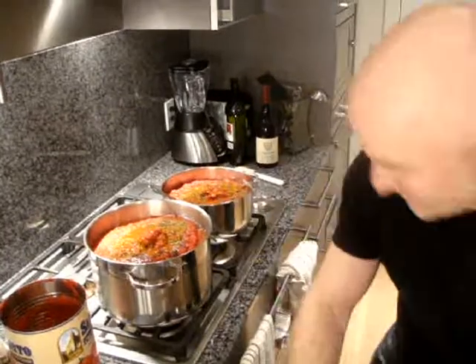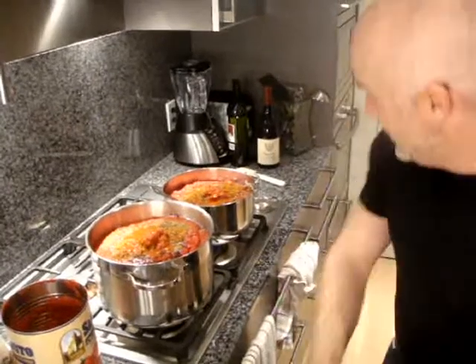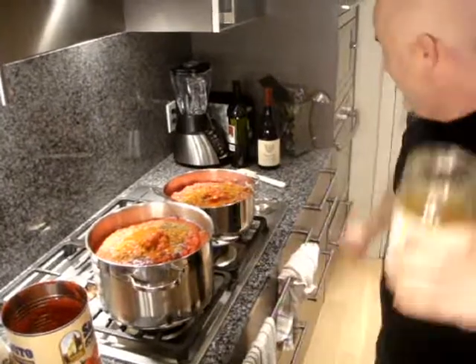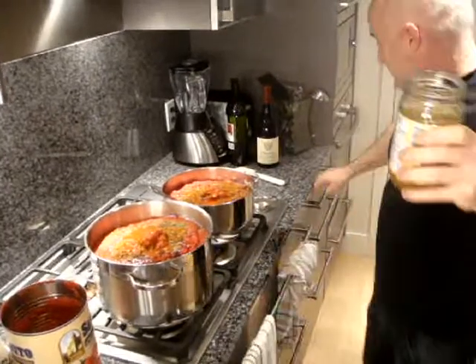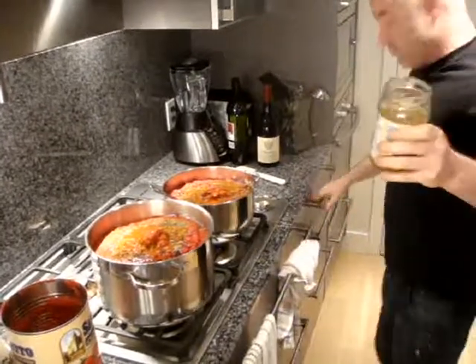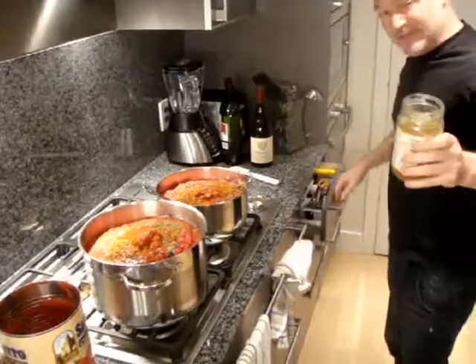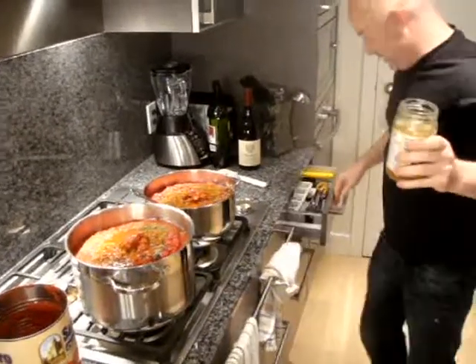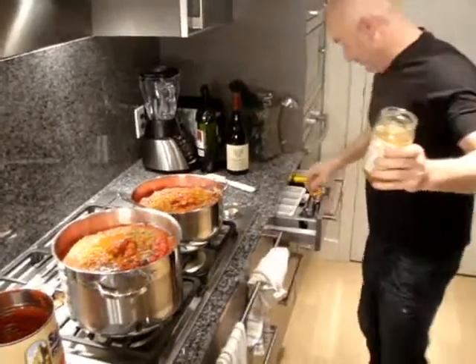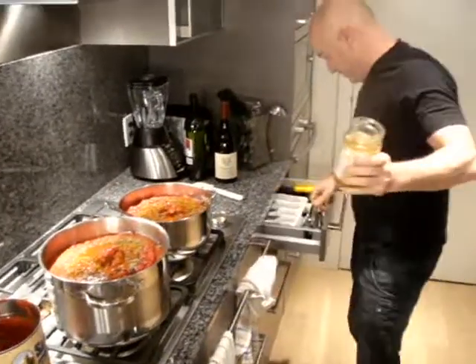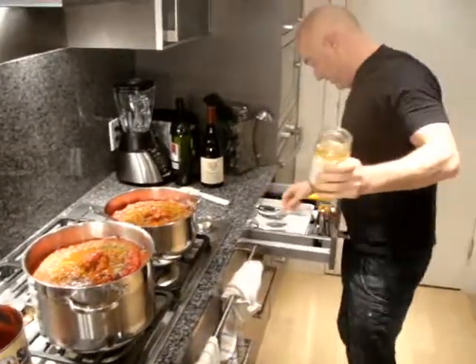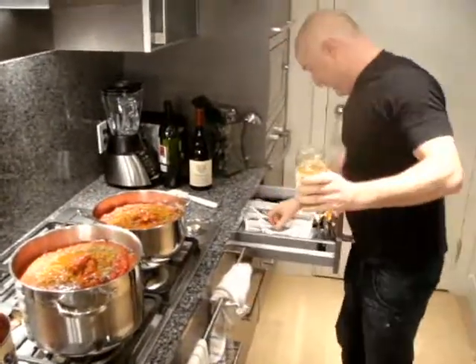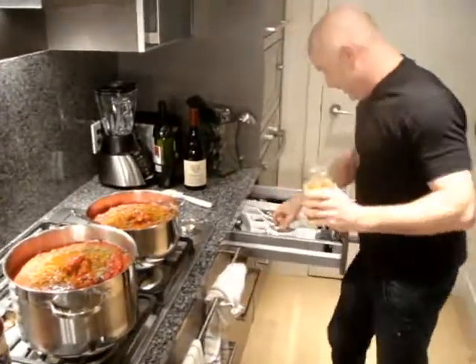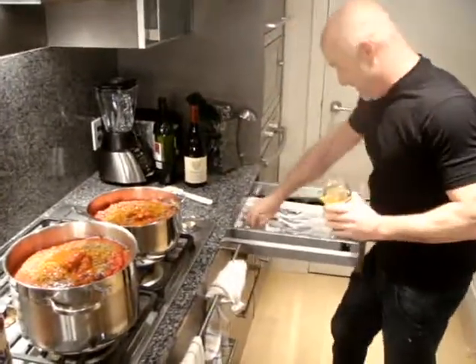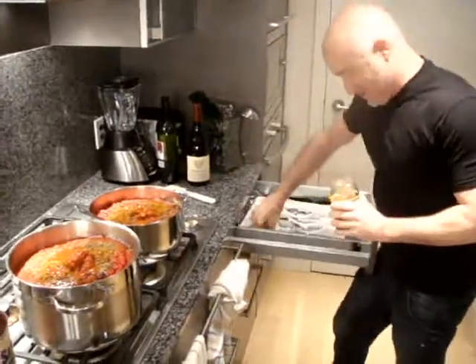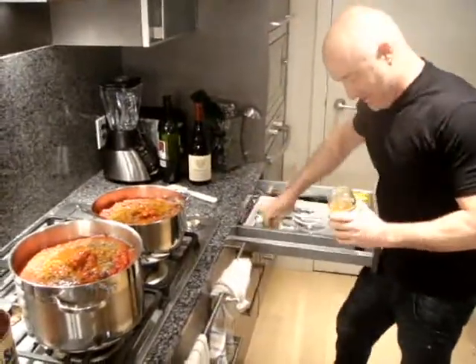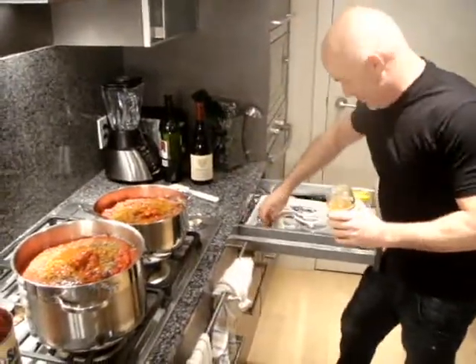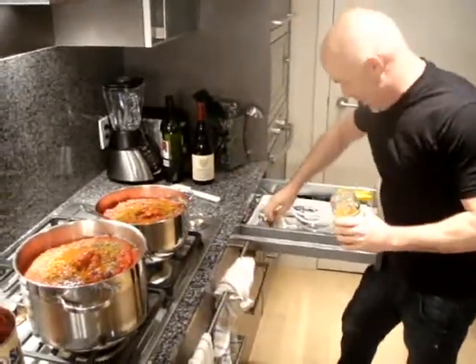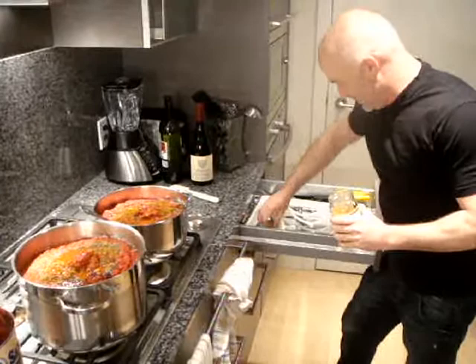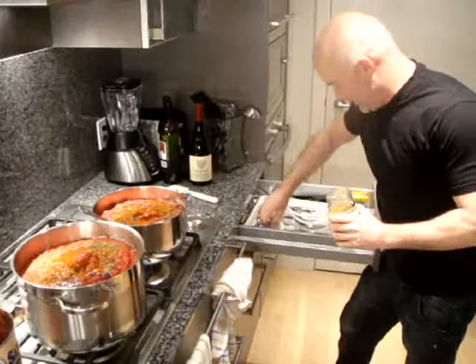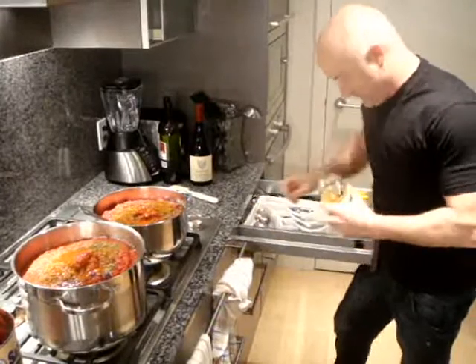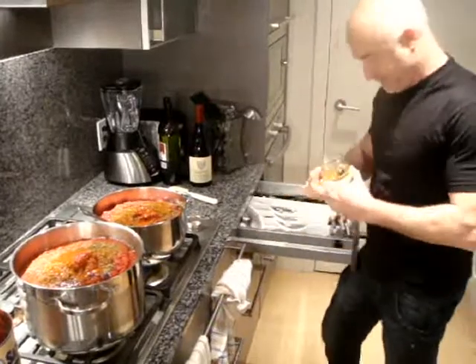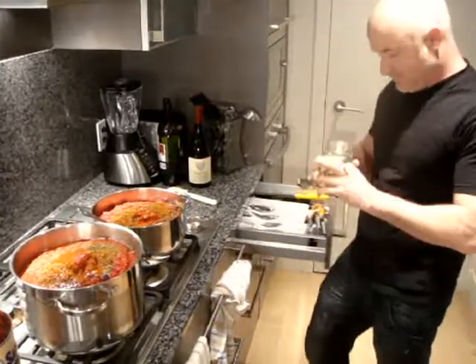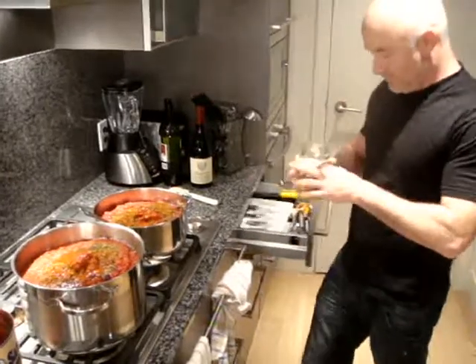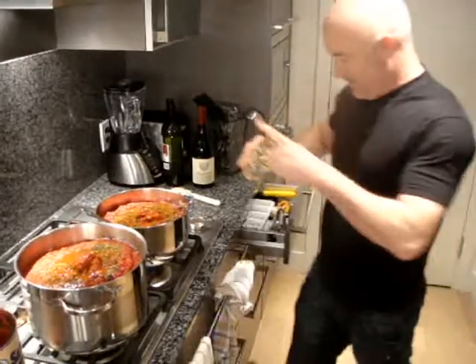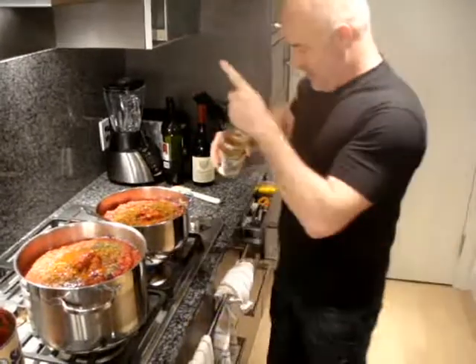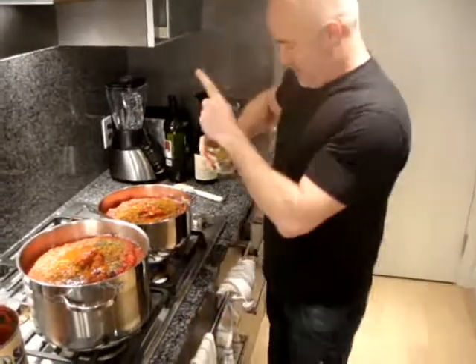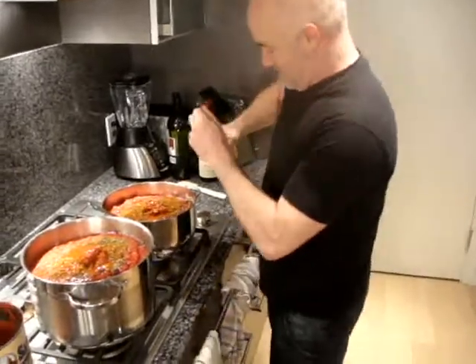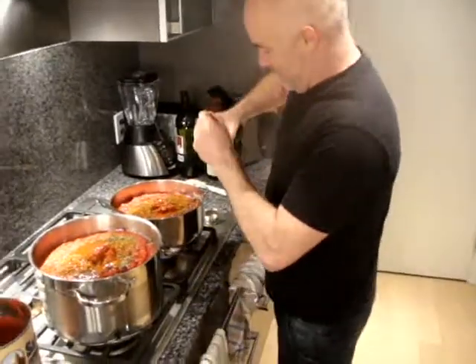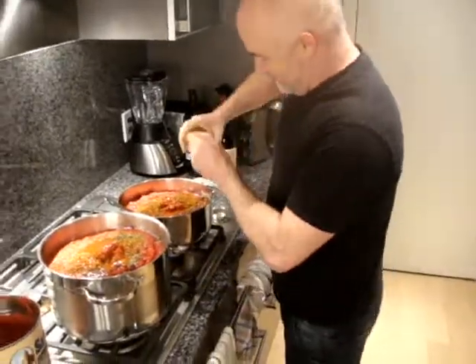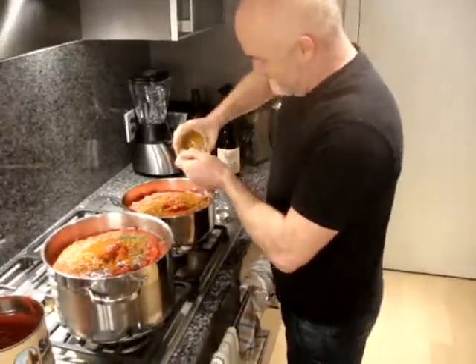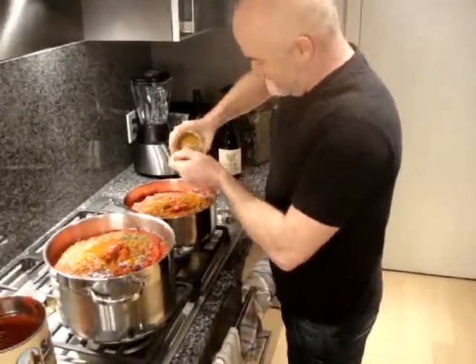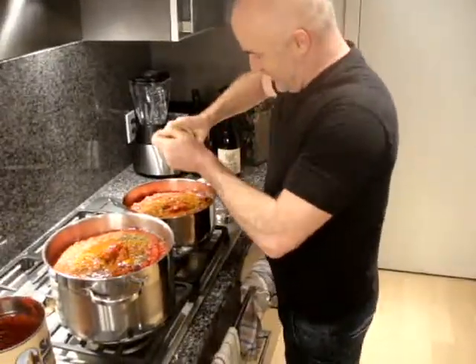And this is rice sugar, which is a lot healthier than actually using white sugar, and it doesn't taste like rice.